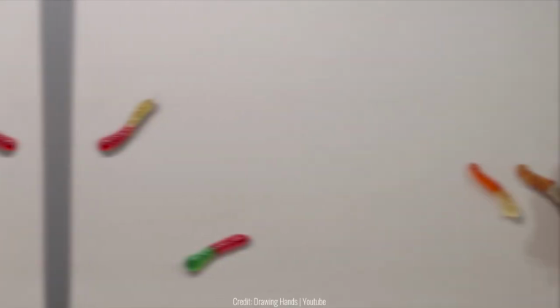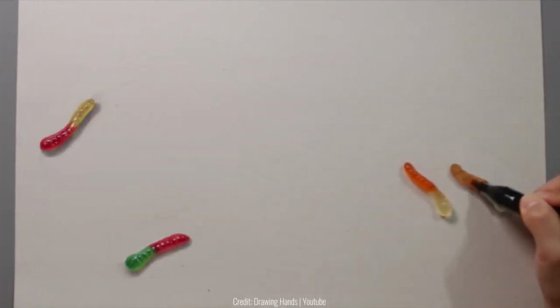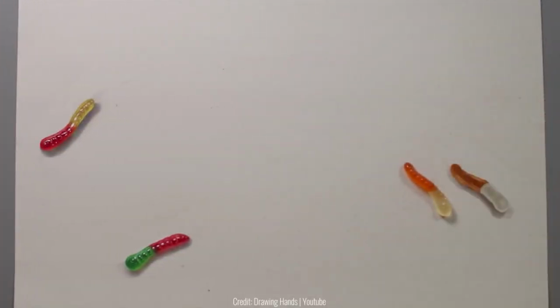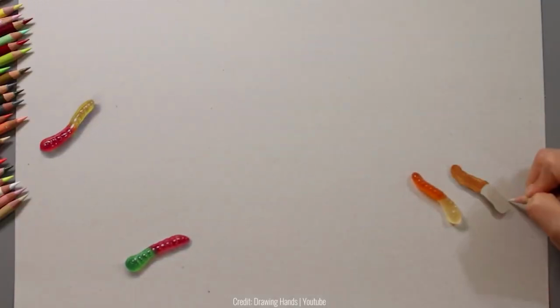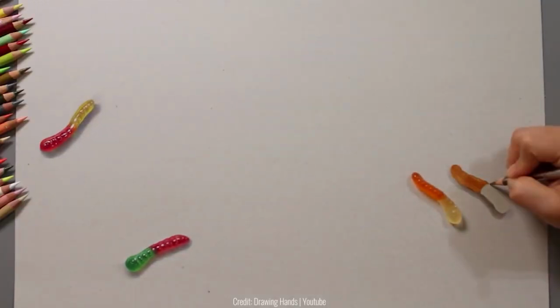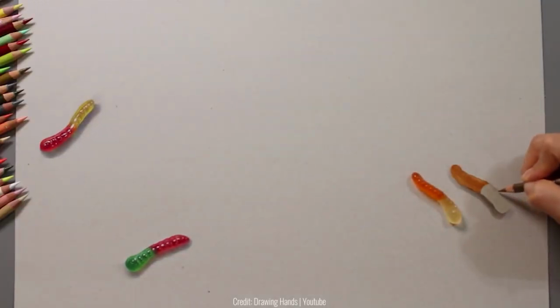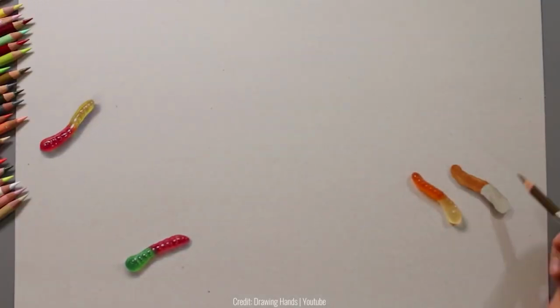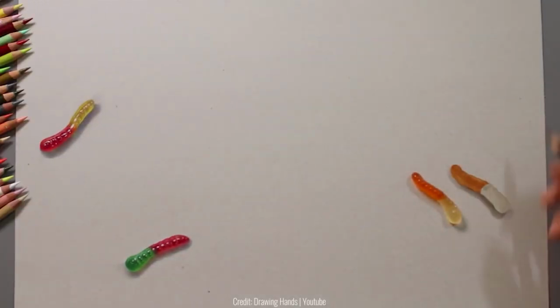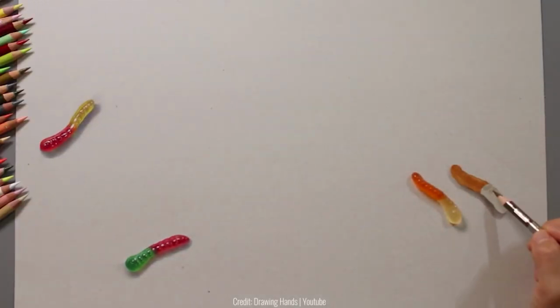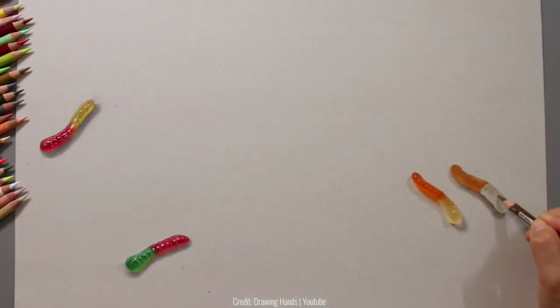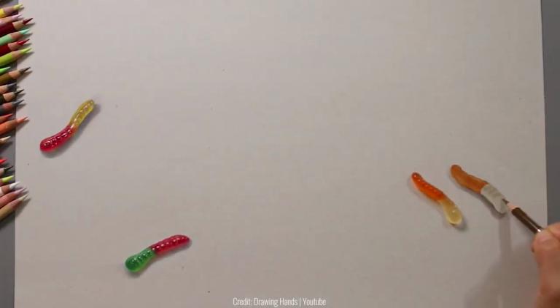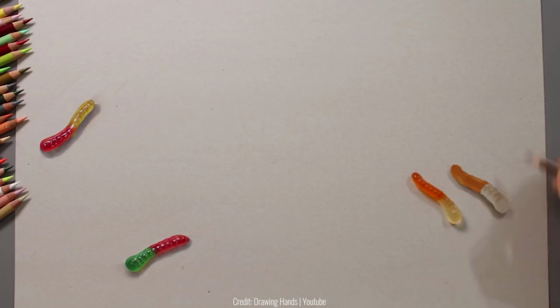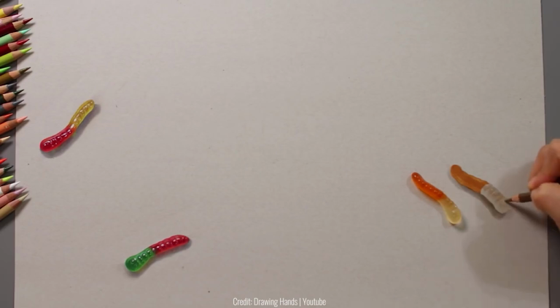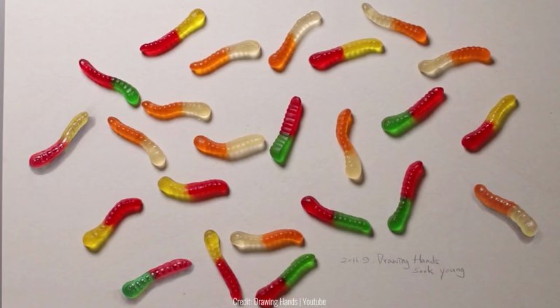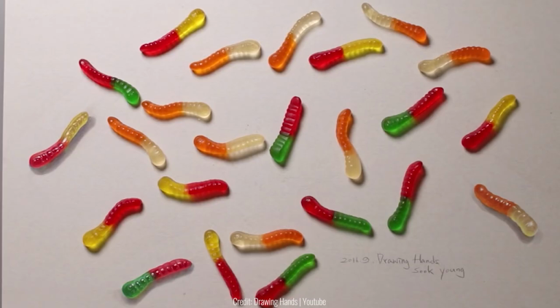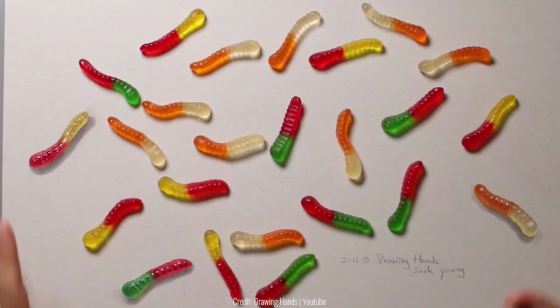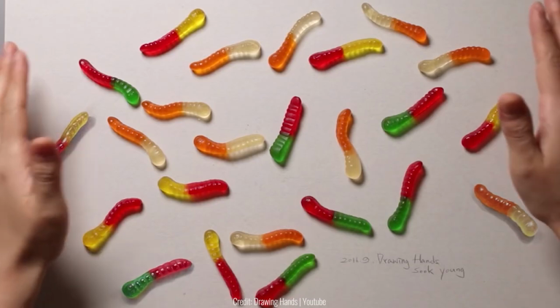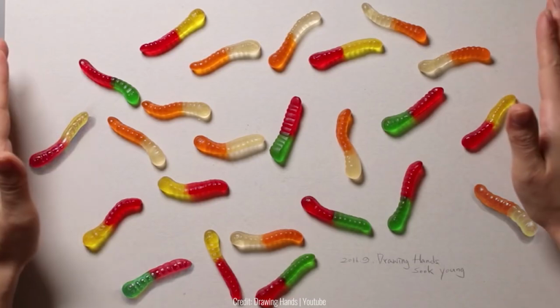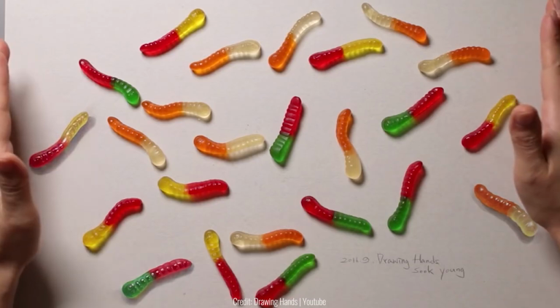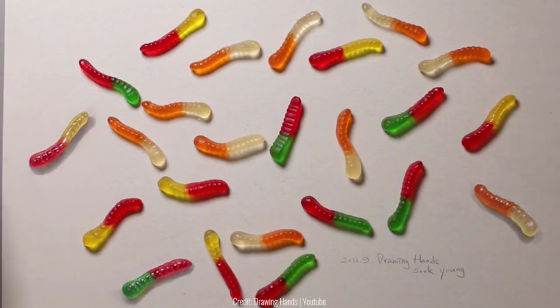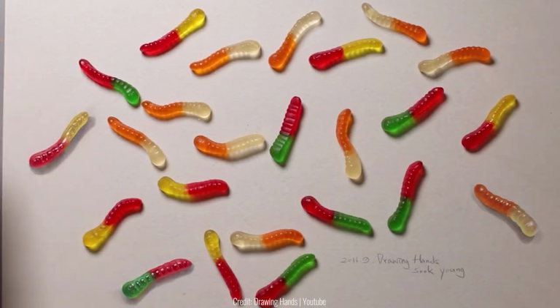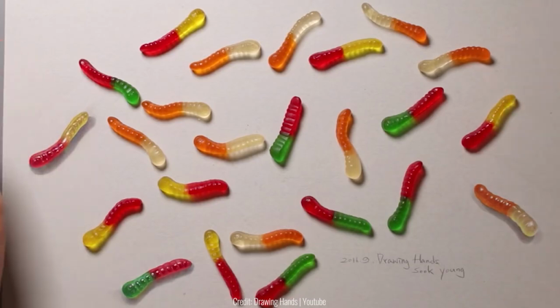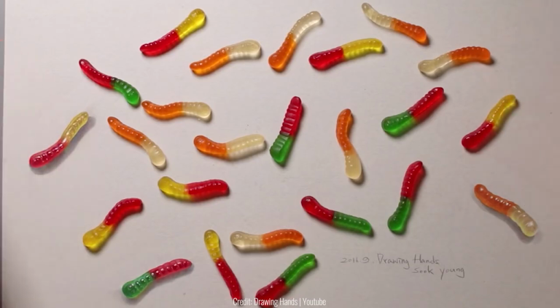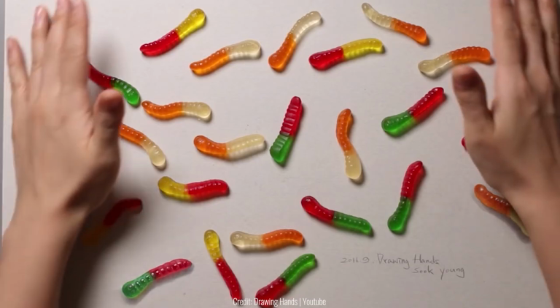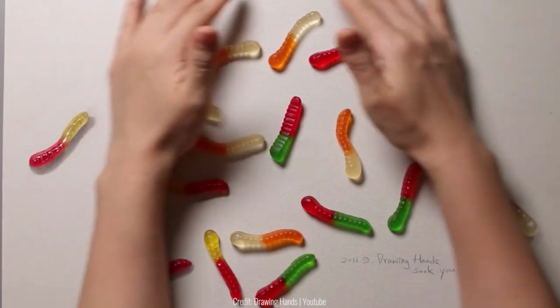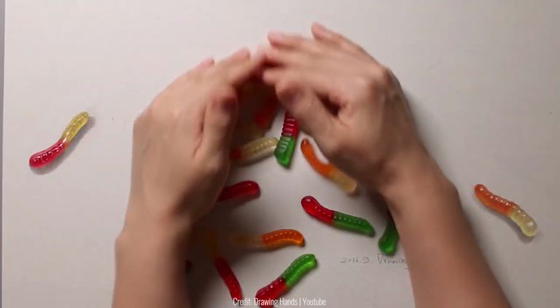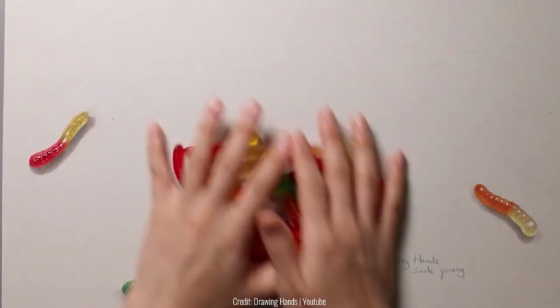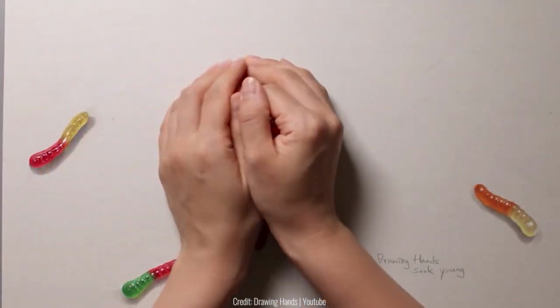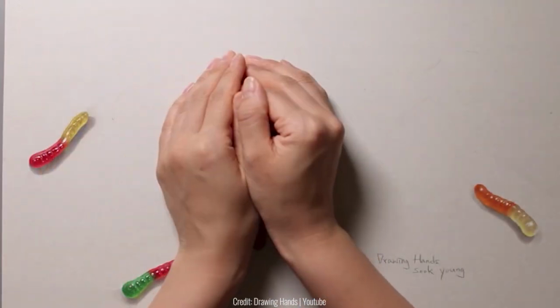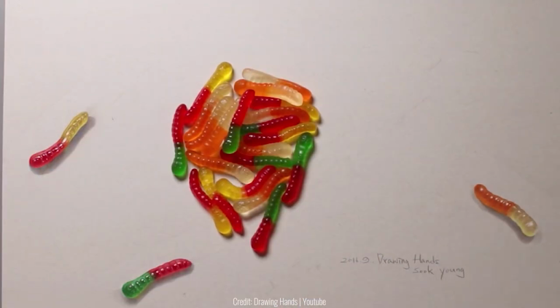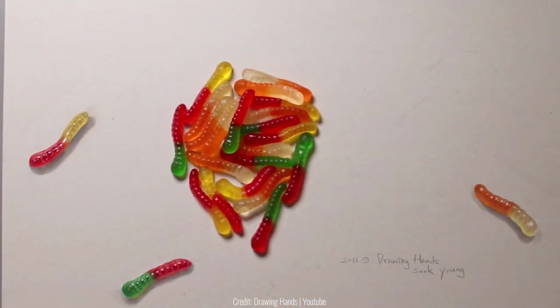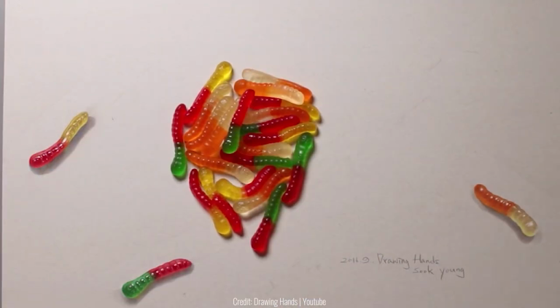All the details are painted so immaculately and with such mastery, down to every ridge on the worm jellies, and the lights and darks too. They all look like you could just pick them up and eat them.